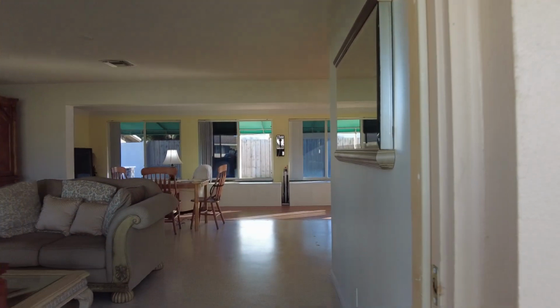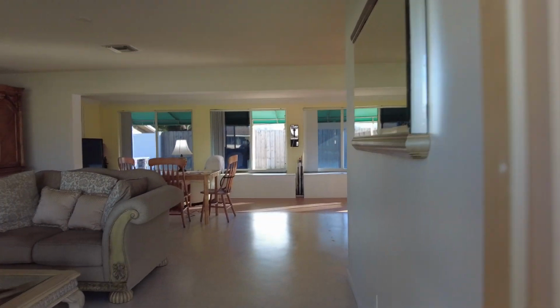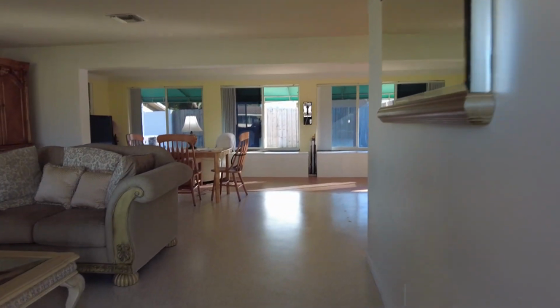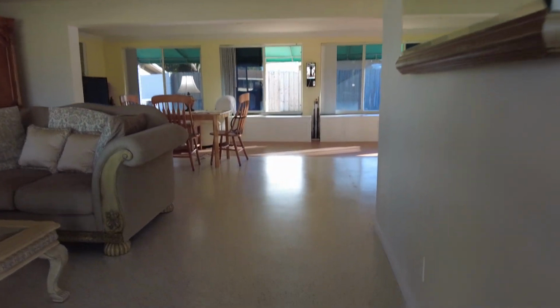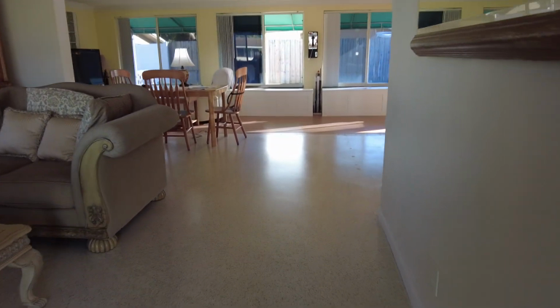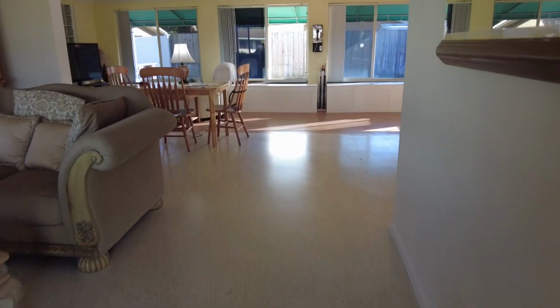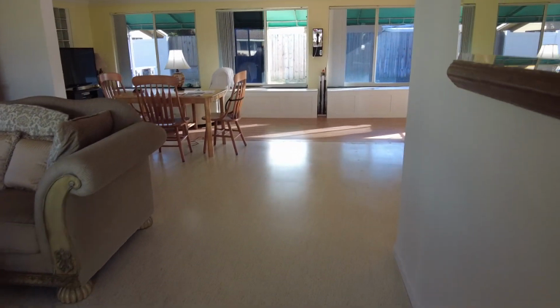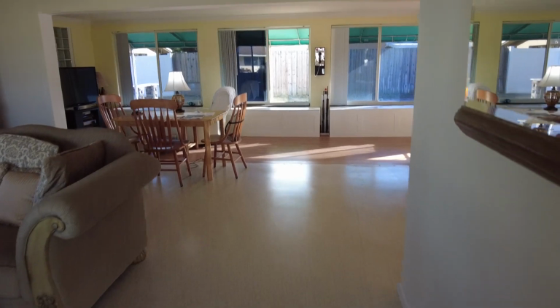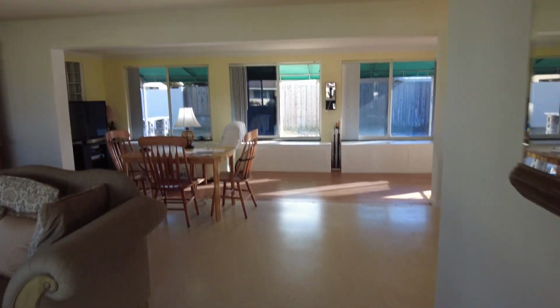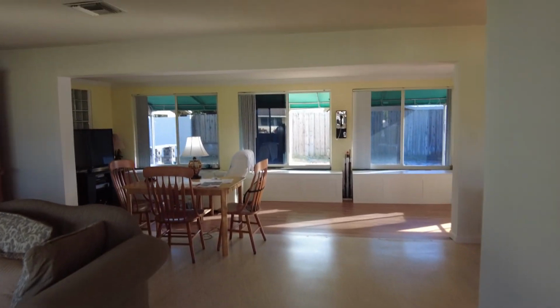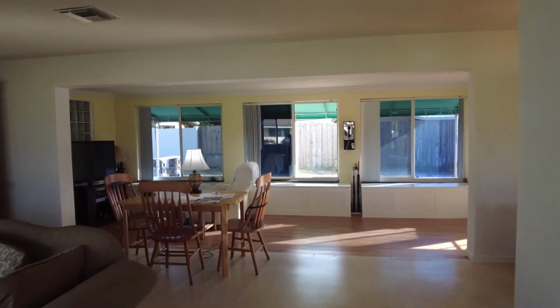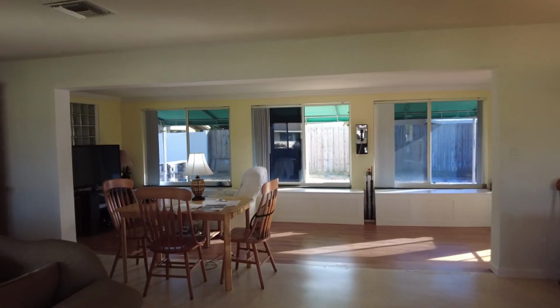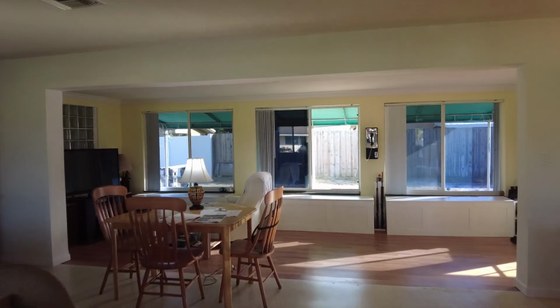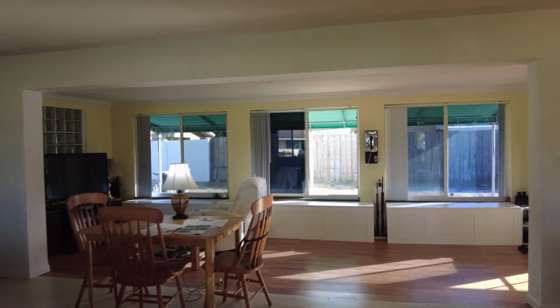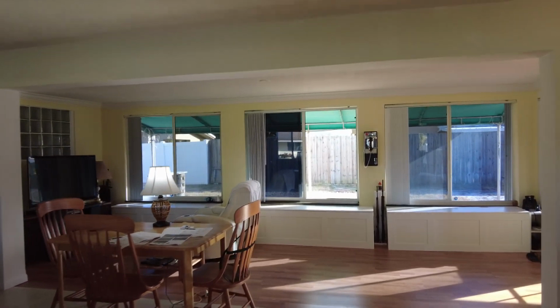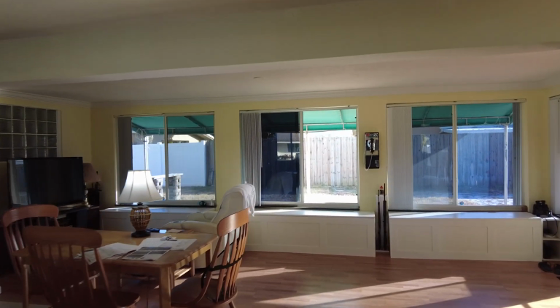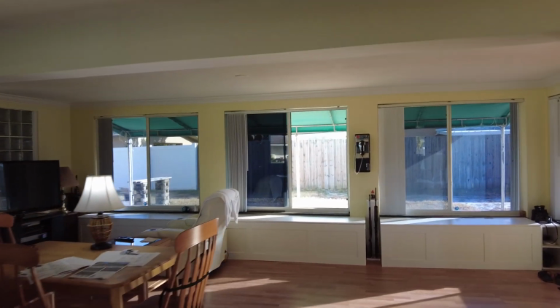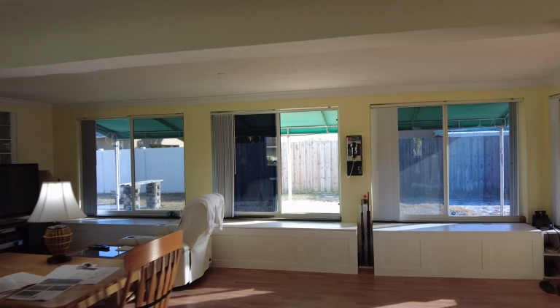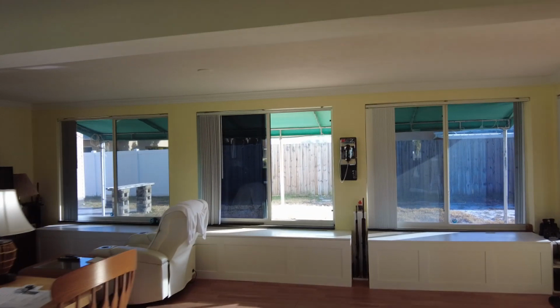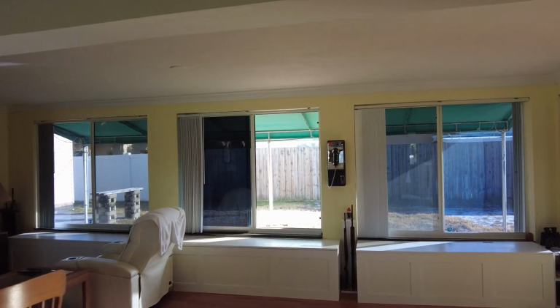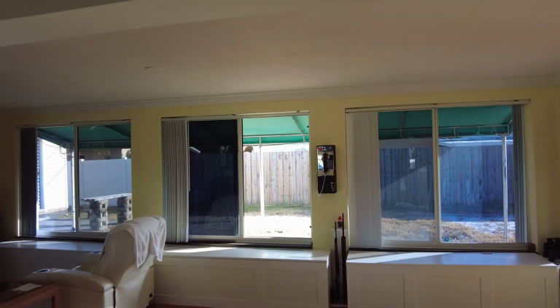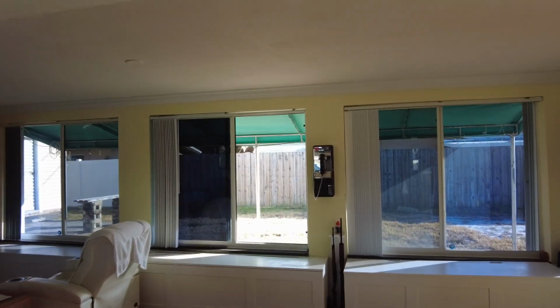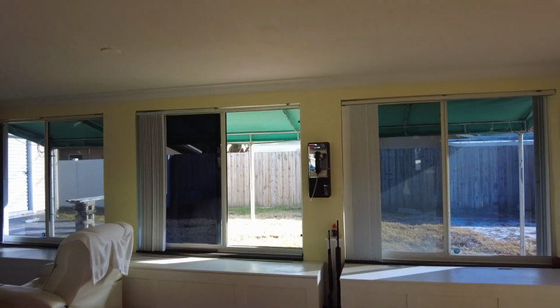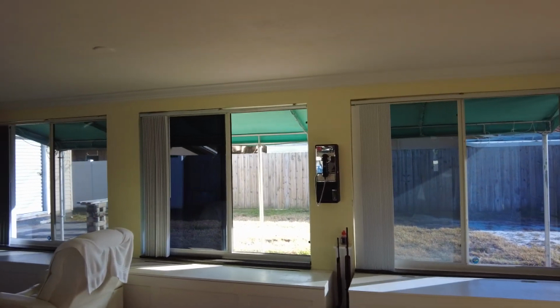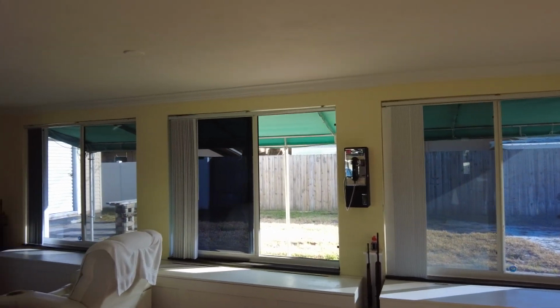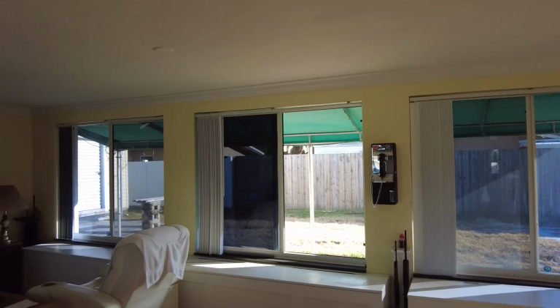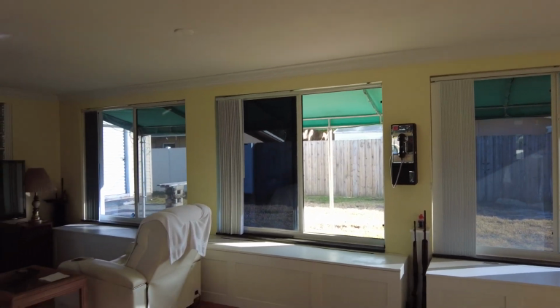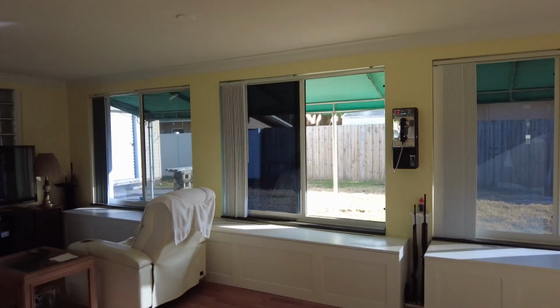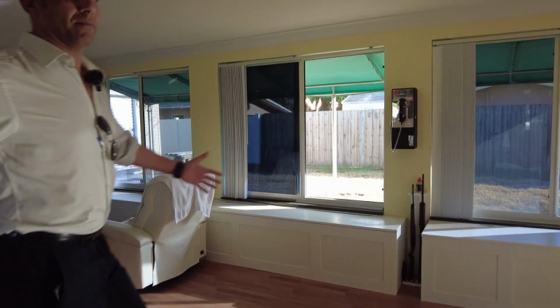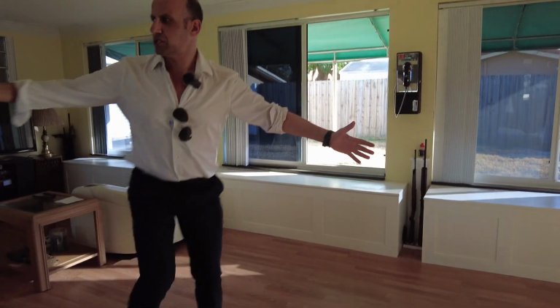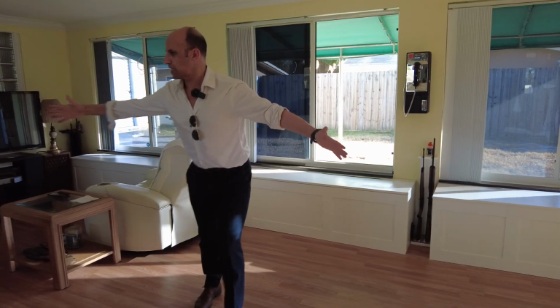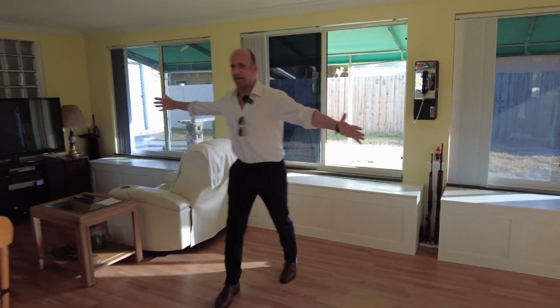As you walk into this house, gorgeous terrazzo floors, but look at all the windows. Open space leads out to the backyard where there is lots of room. You could put a pool in there as well. This is all extra living space — look how much space, a huge area here.